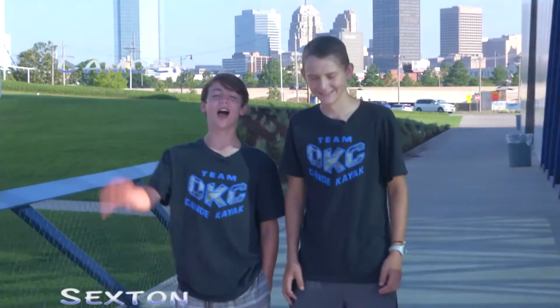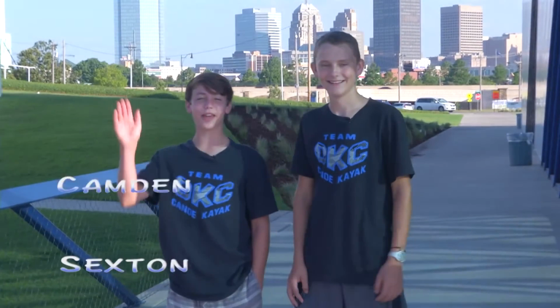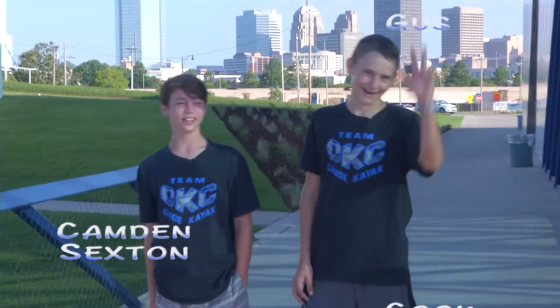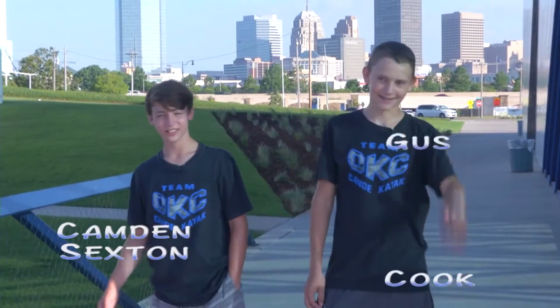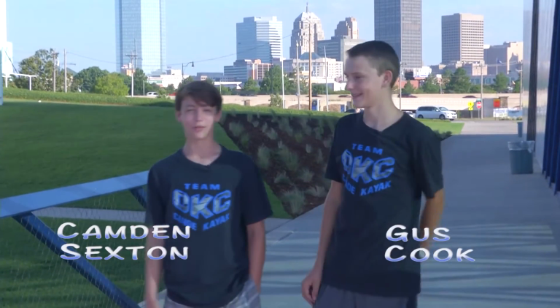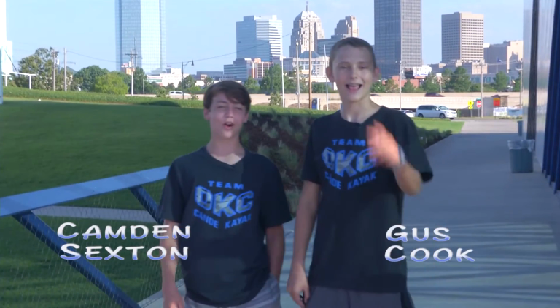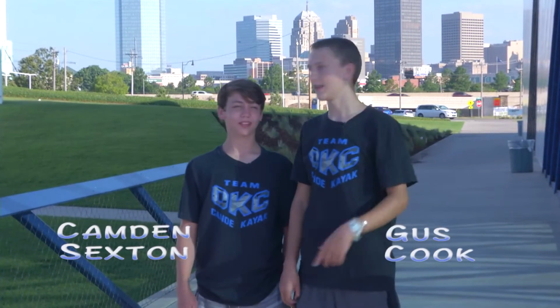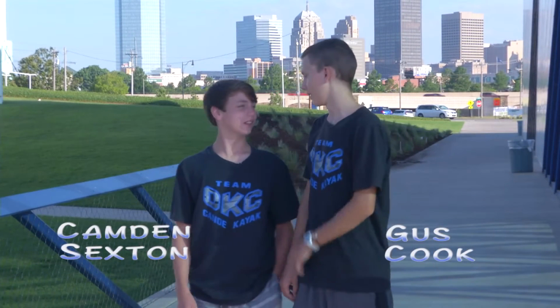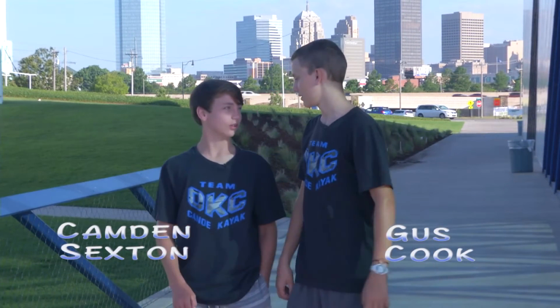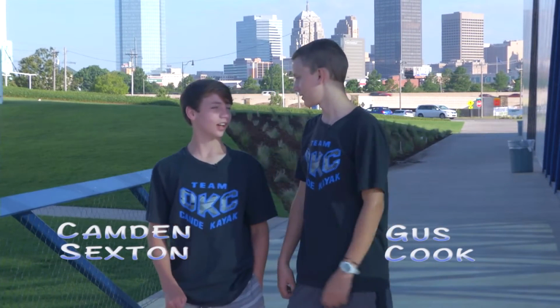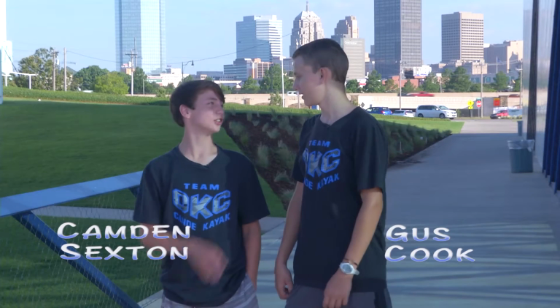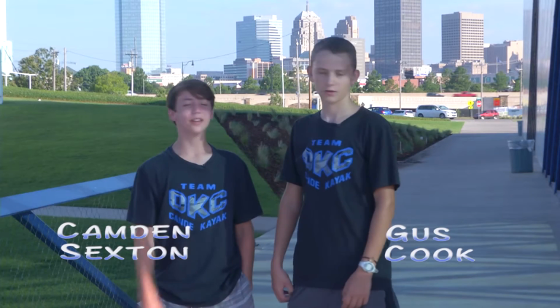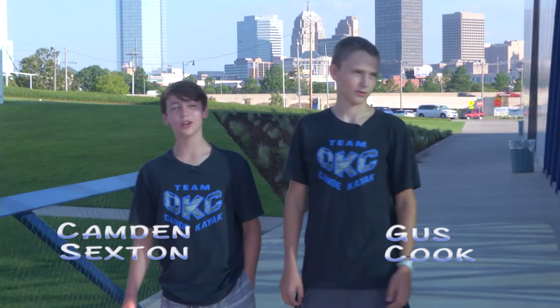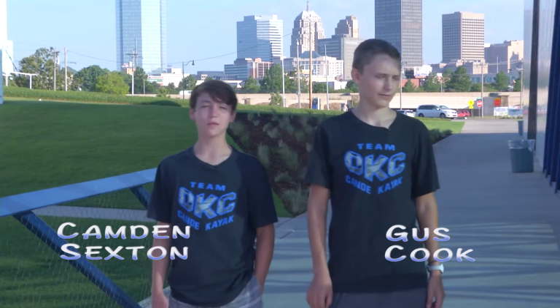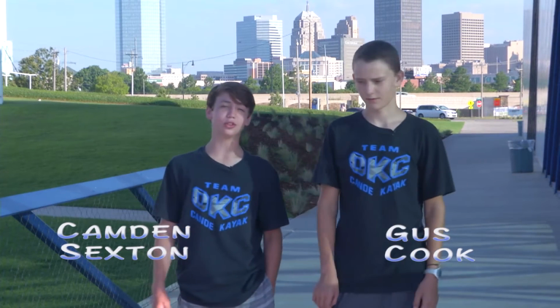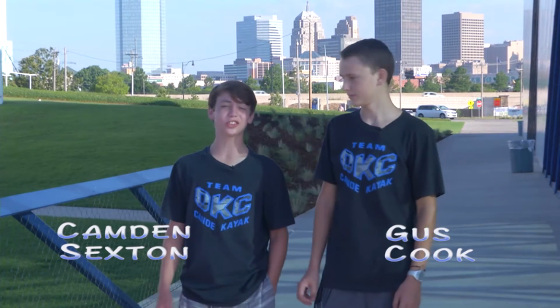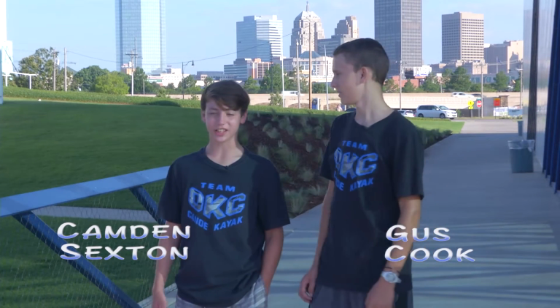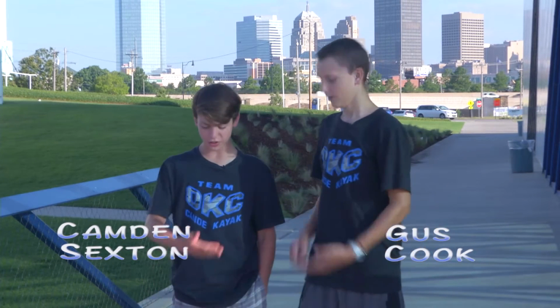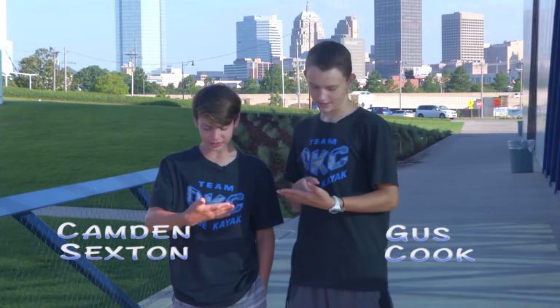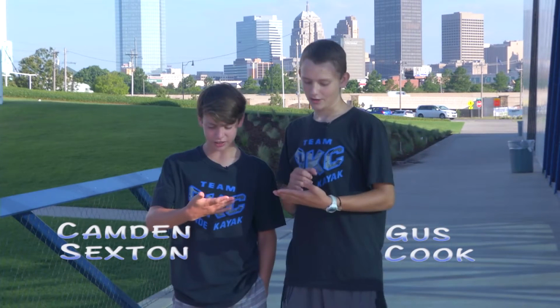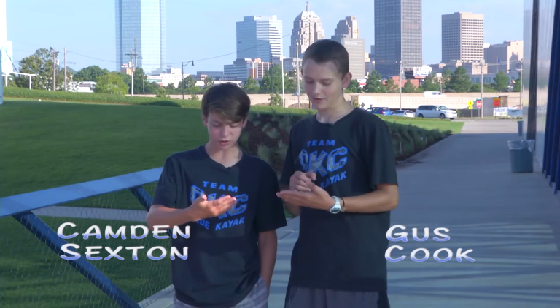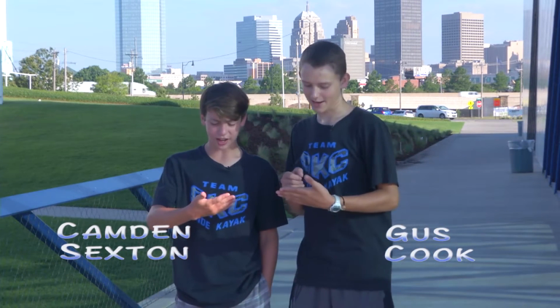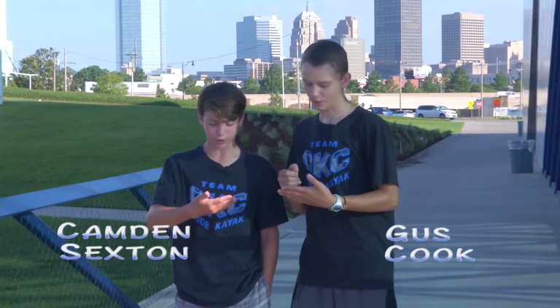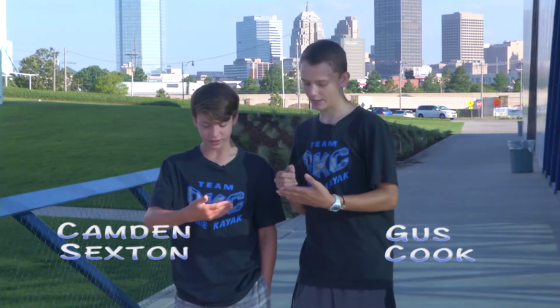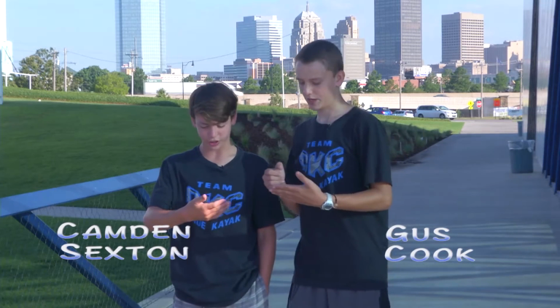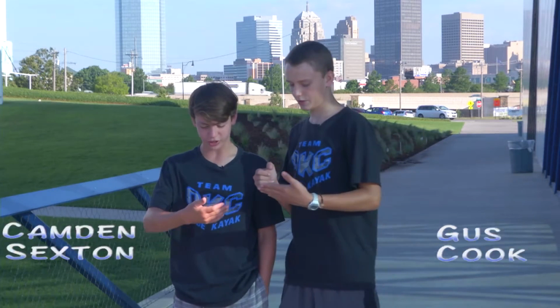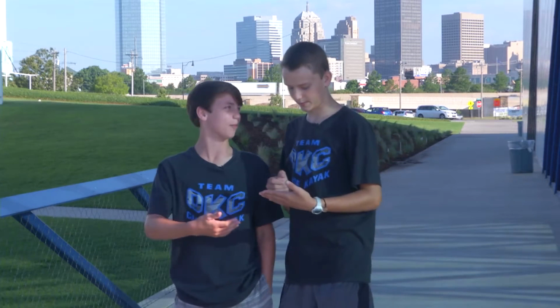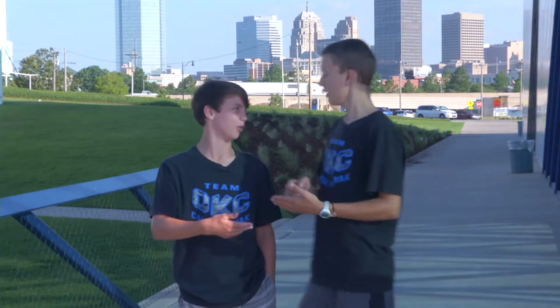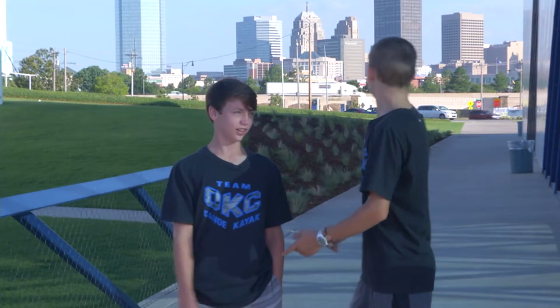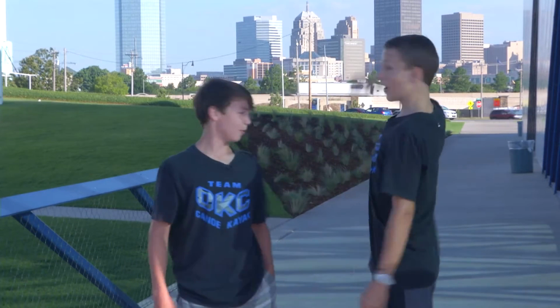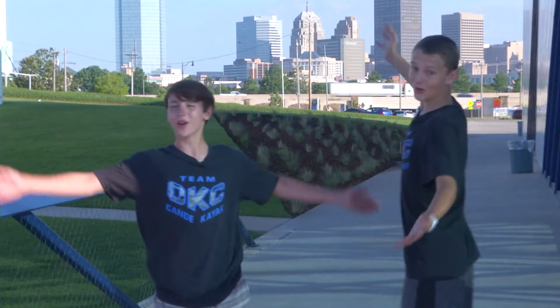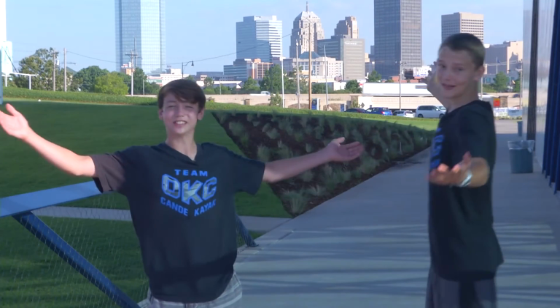Hi, I'm Camden. And I'm Gus. We're here to welcome you to the 2016 USA Canoe Kayak Sprint National Championships. That's a mouthful. Welcome to Oklahoma City!